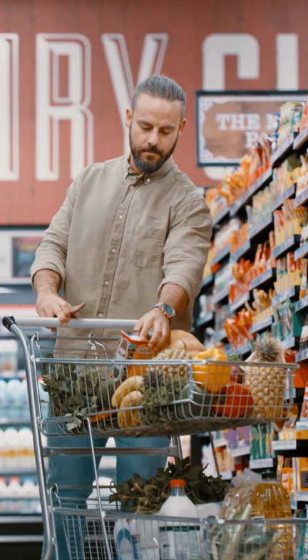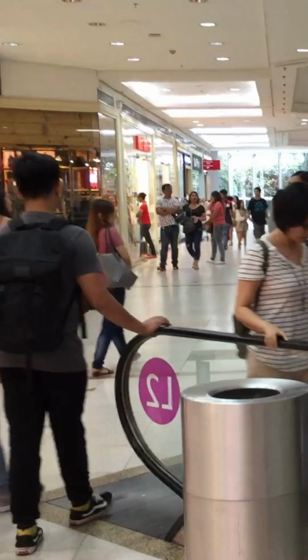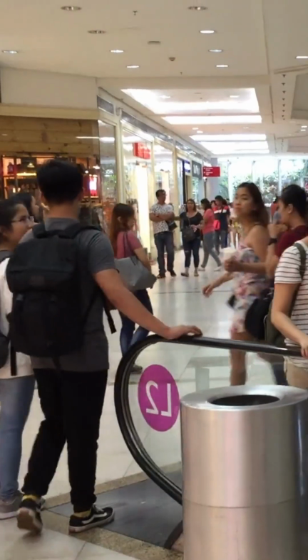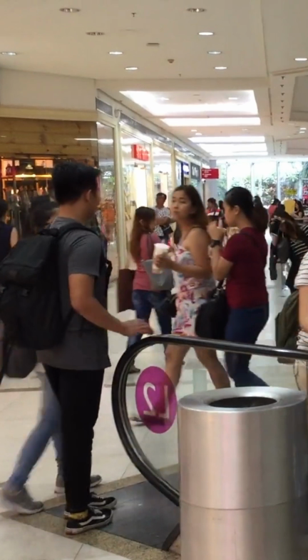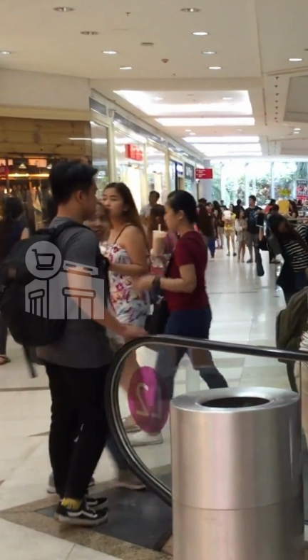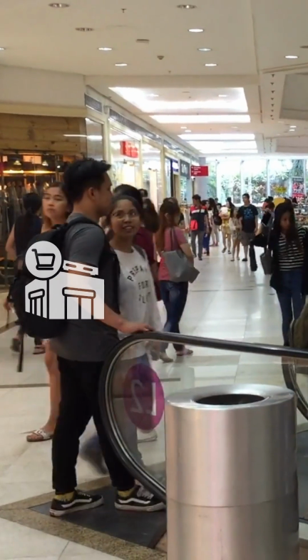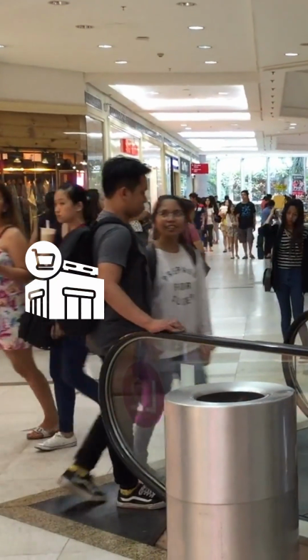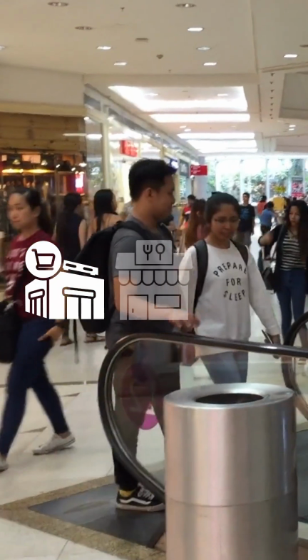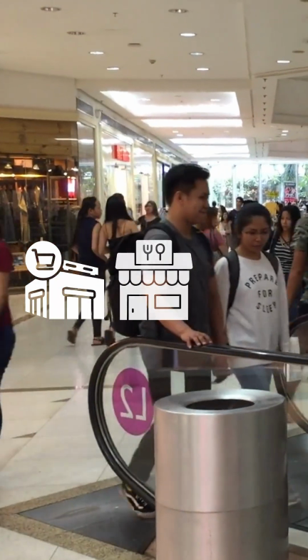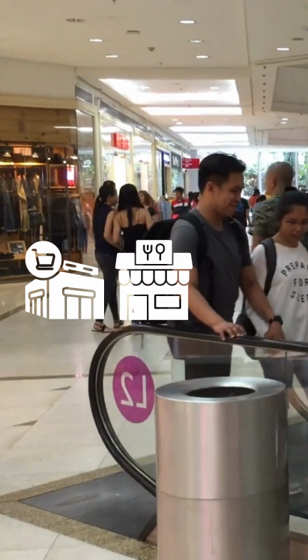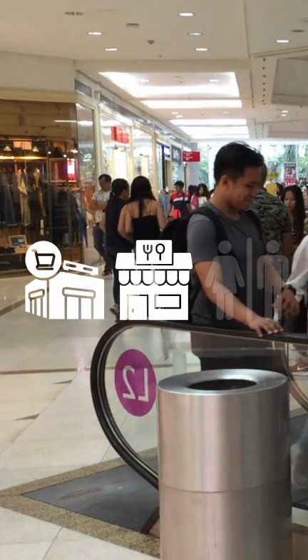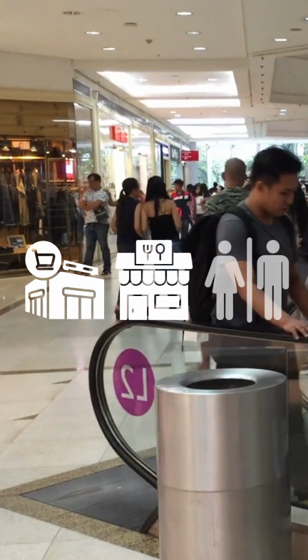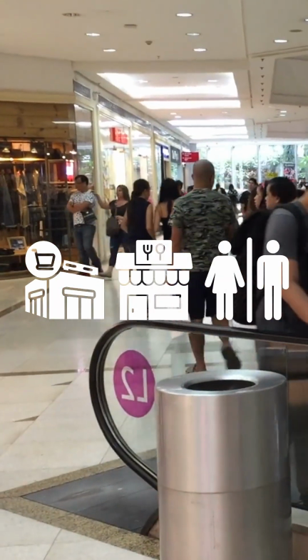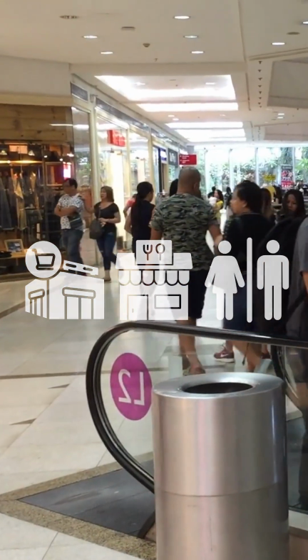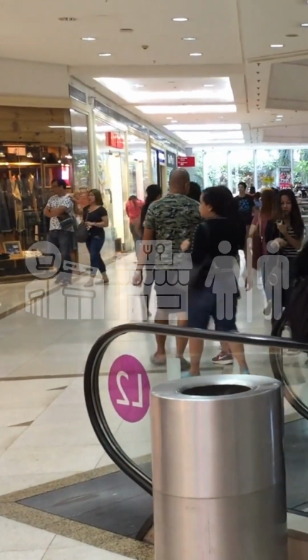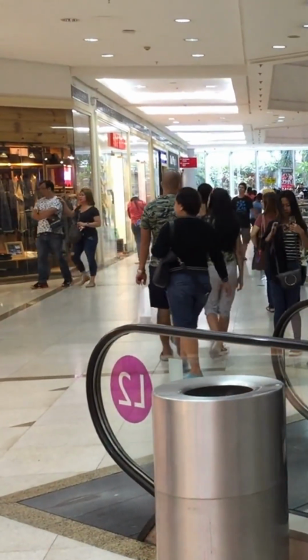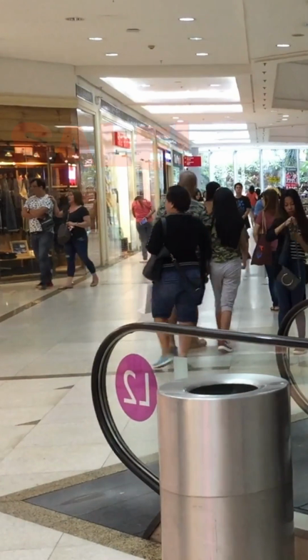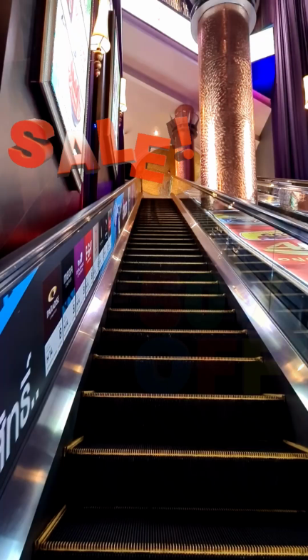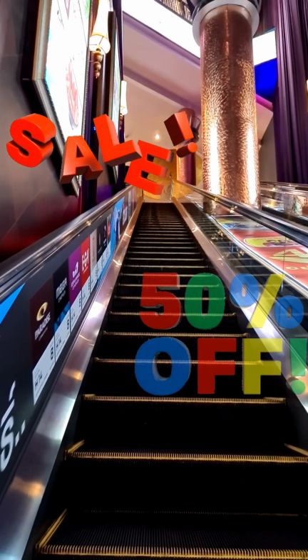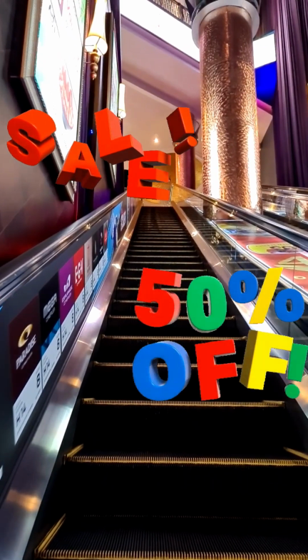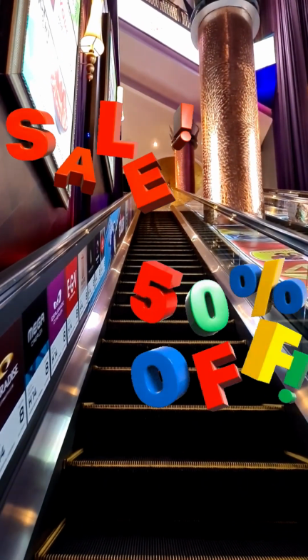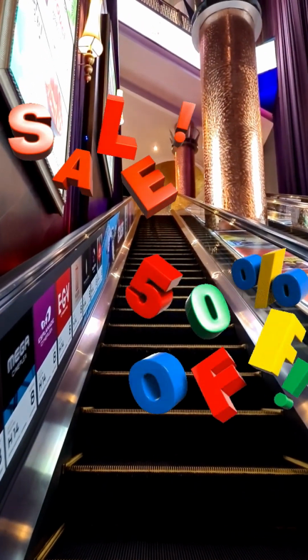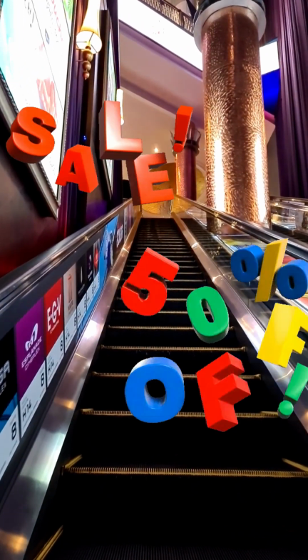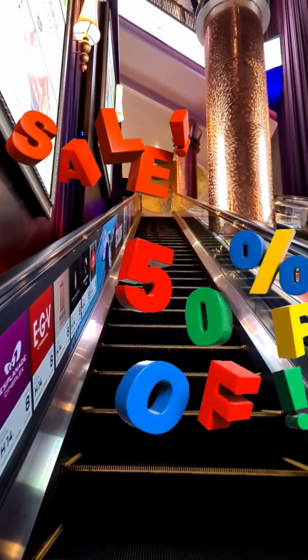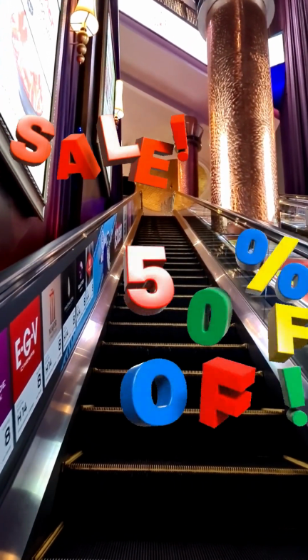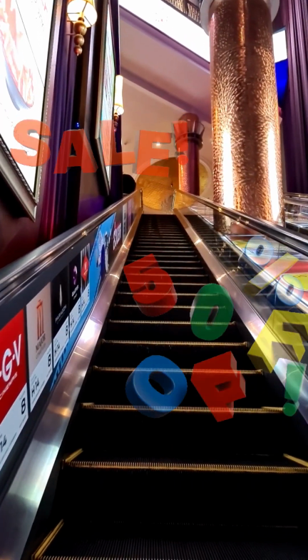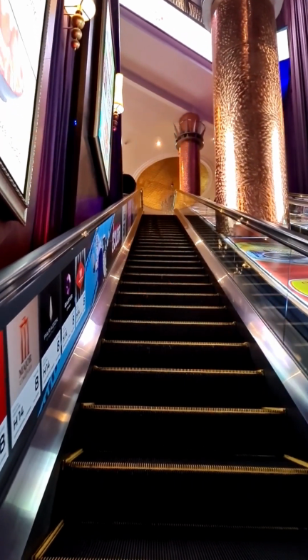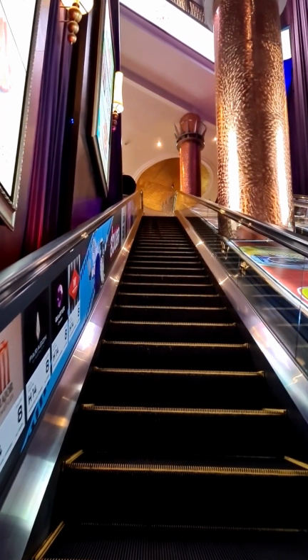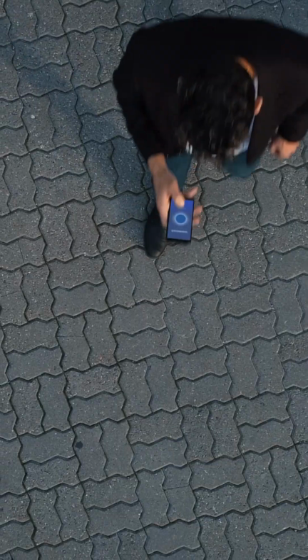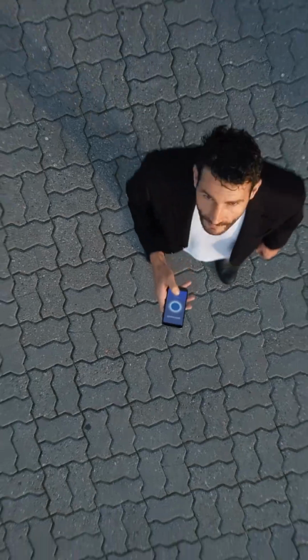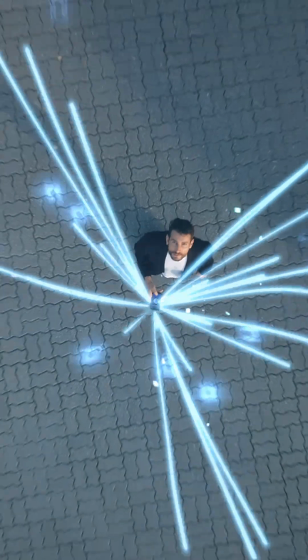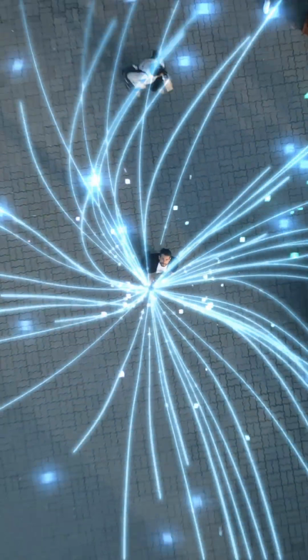With interactive maps, you can find stores, dining options, and even the nearest restroom instantly. Imagine getting exclusive deals the moment you walk by your favorite store. With location-based alerts, that's a reality.